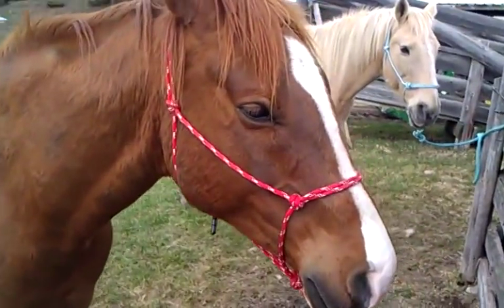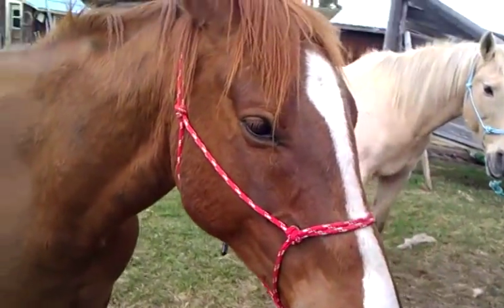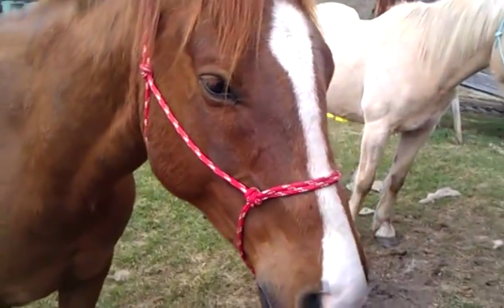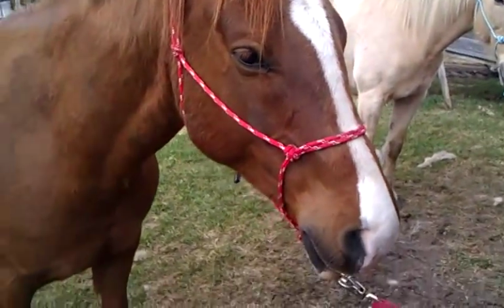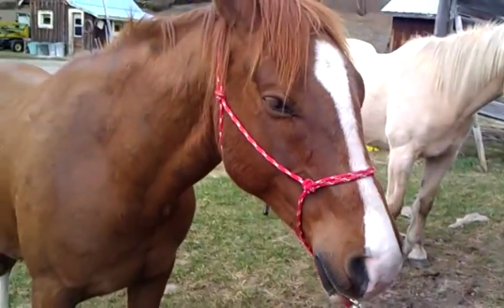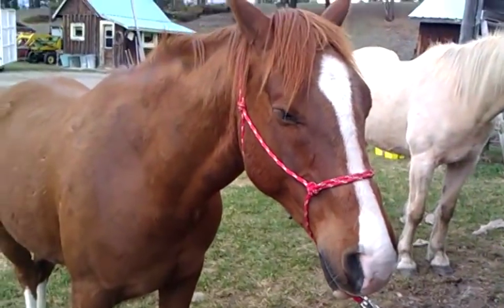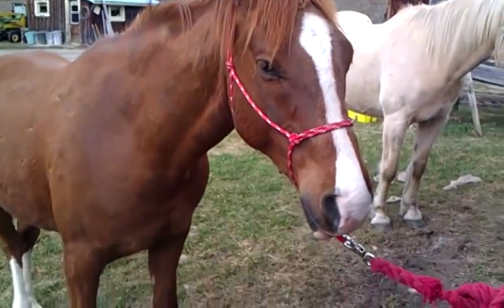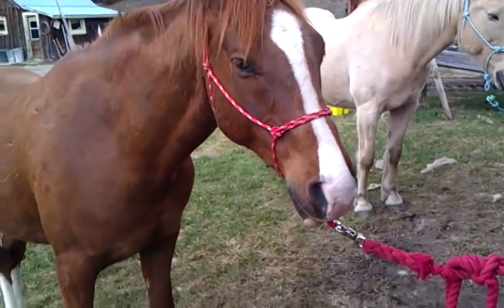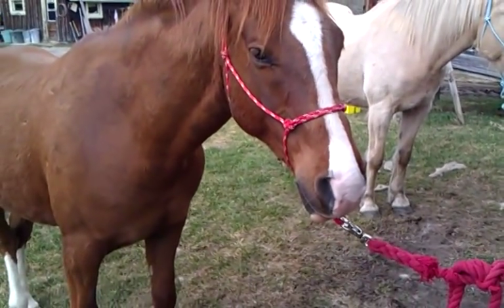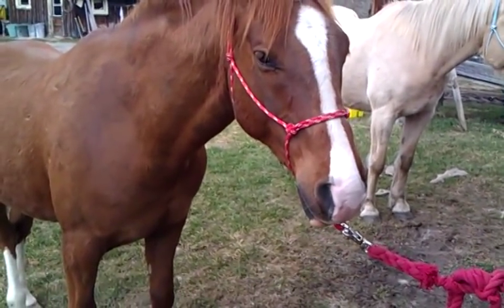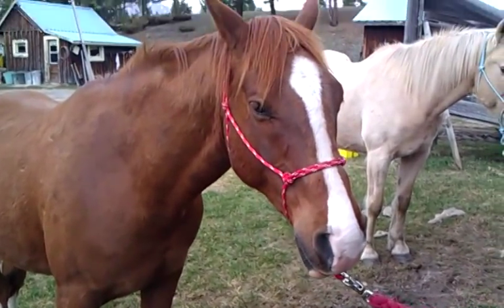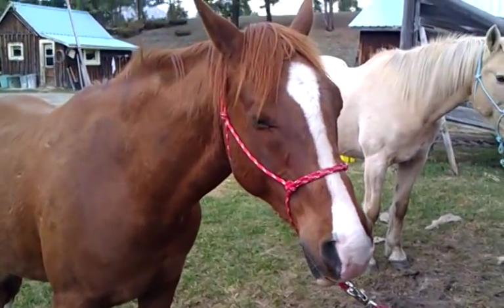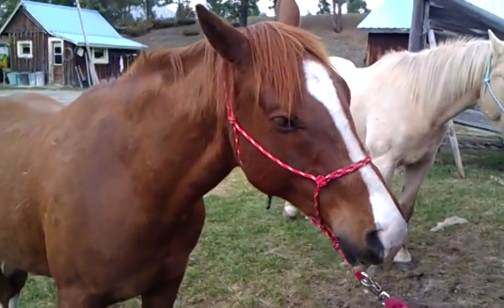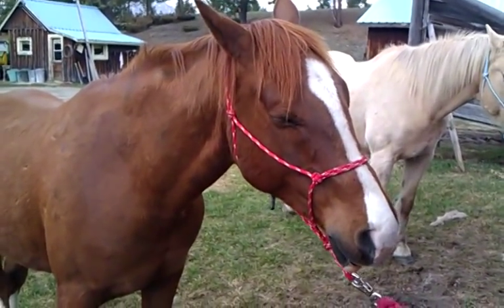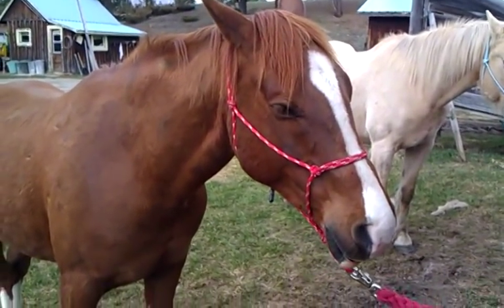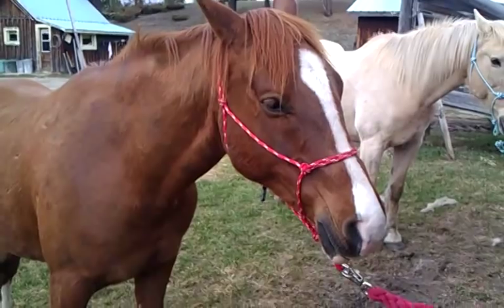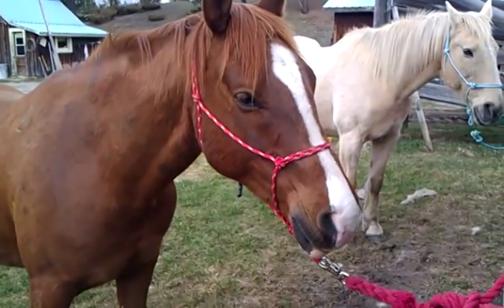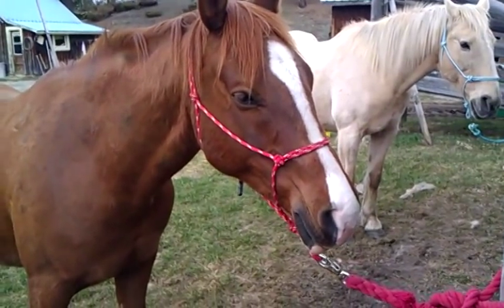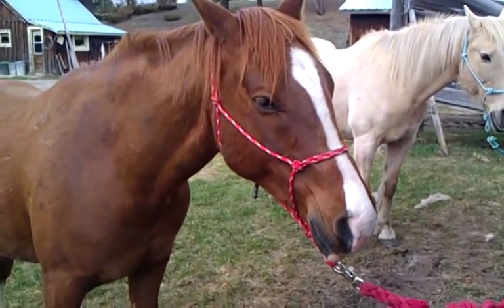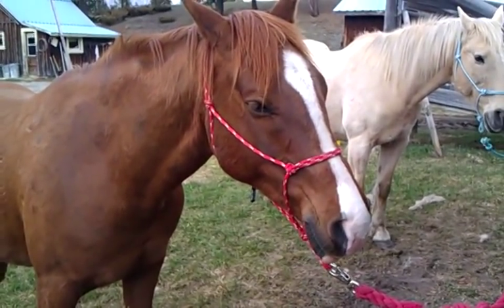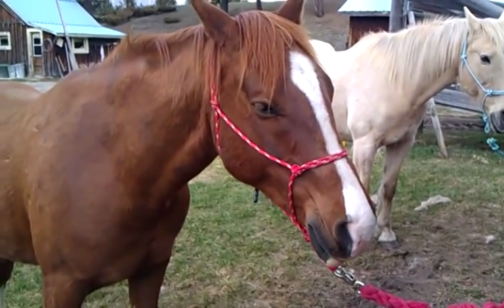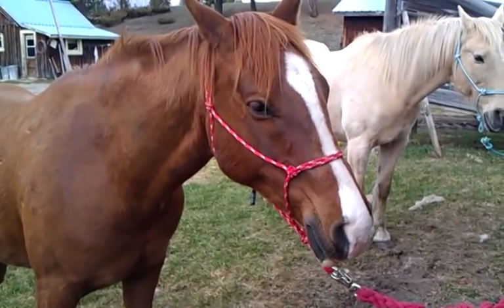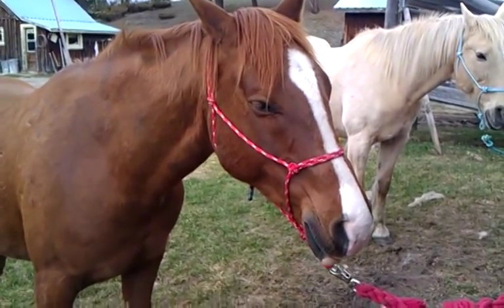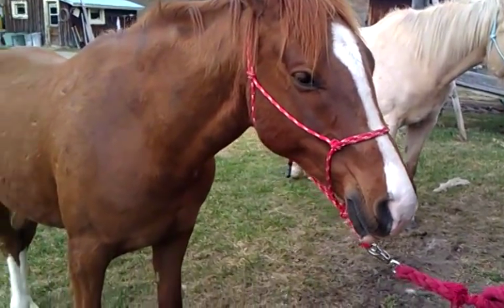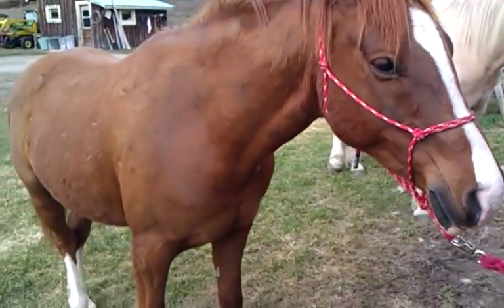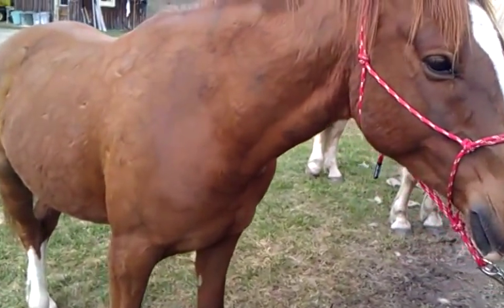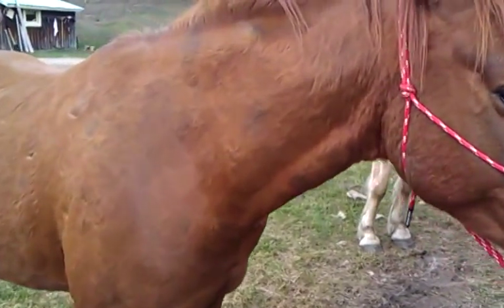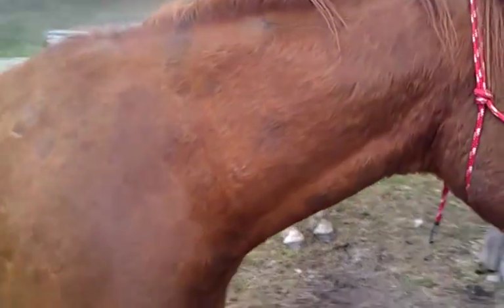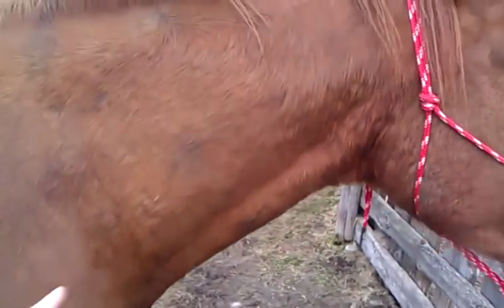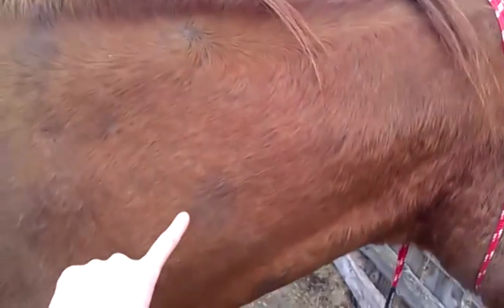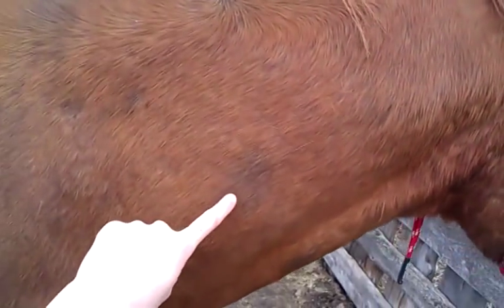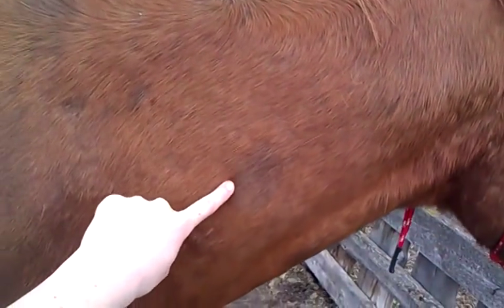This is Toby. He is a 6 year old quarter horse, Arabian, with a little bit of thoroughbred and a little bit of Appaloosa in him, as he has spots like that one.